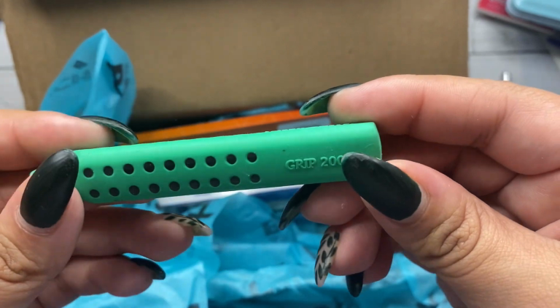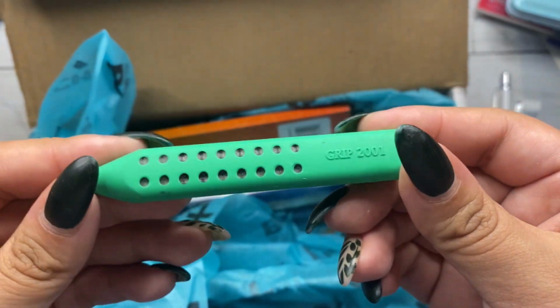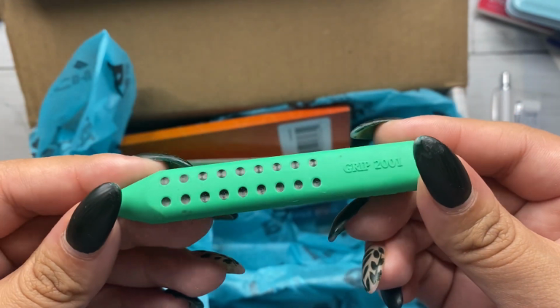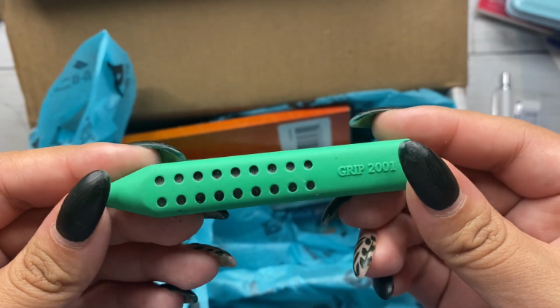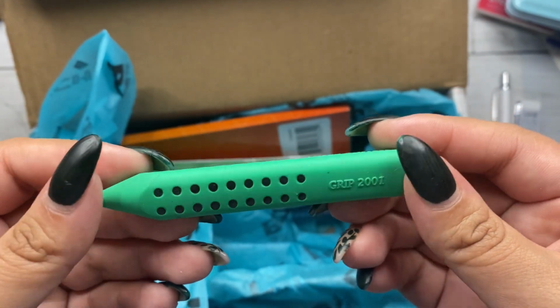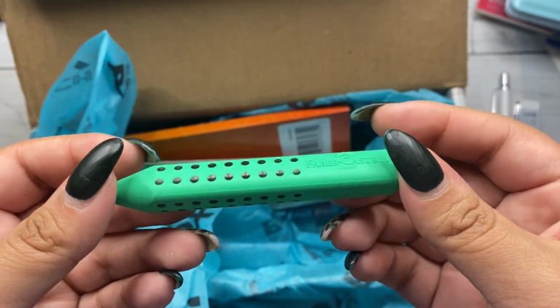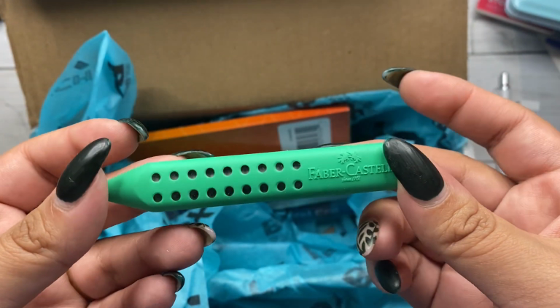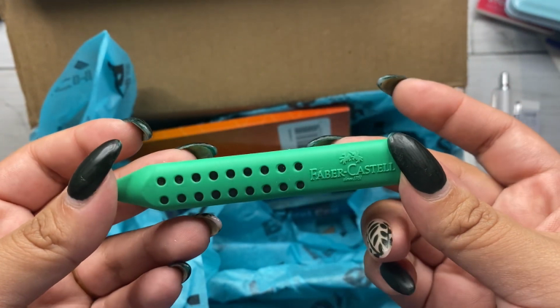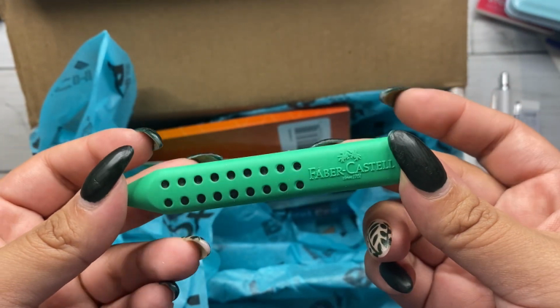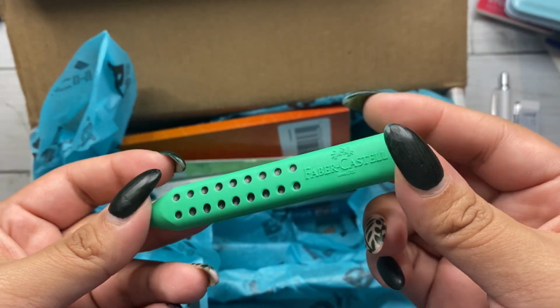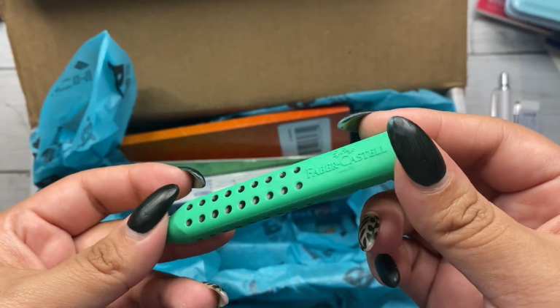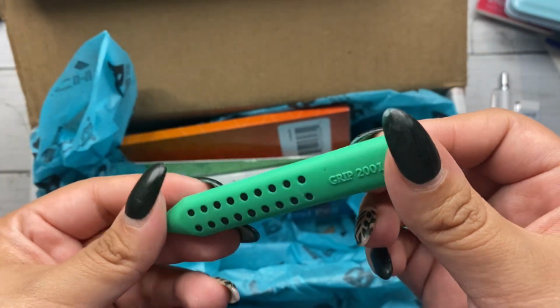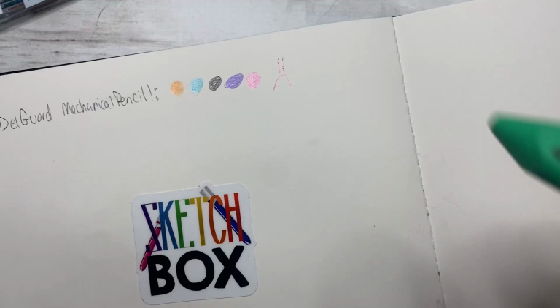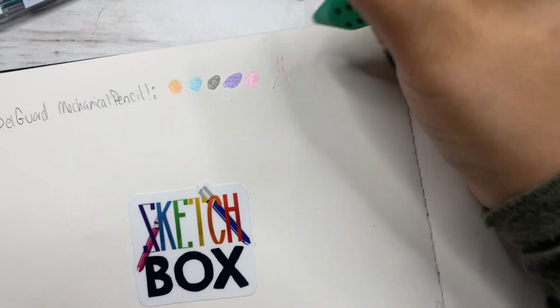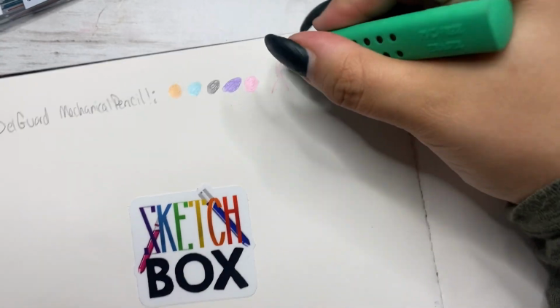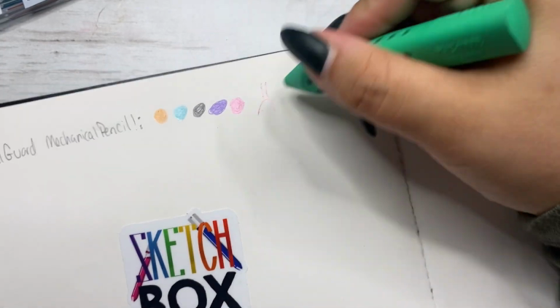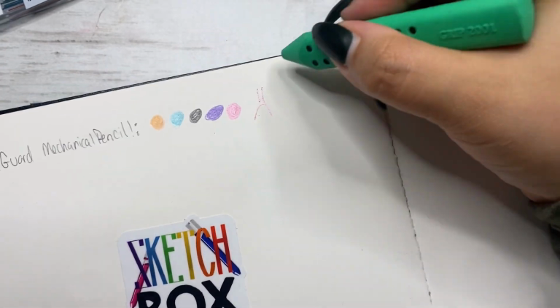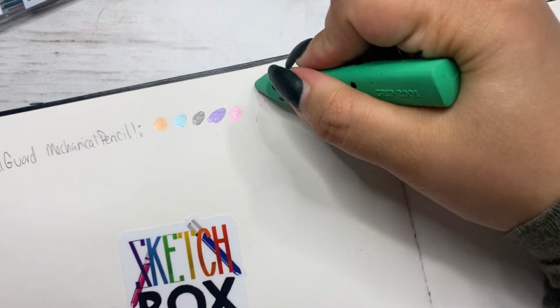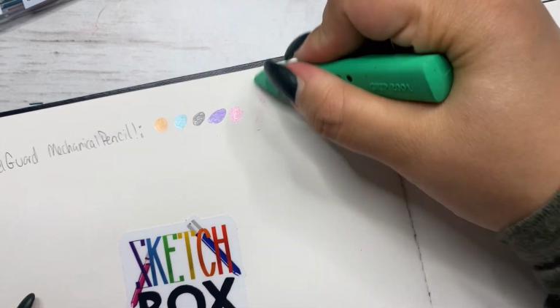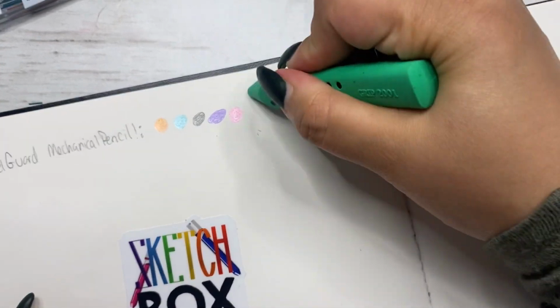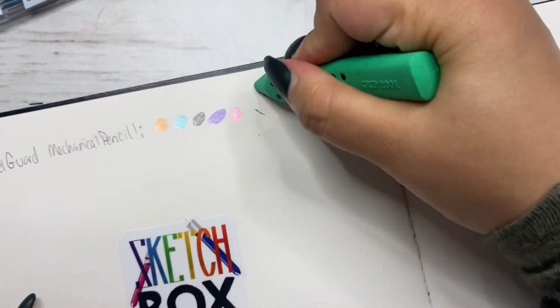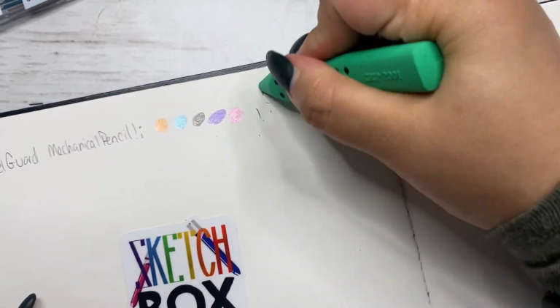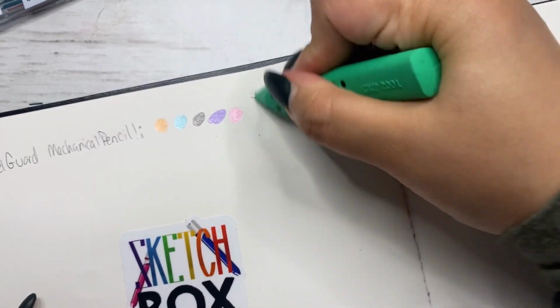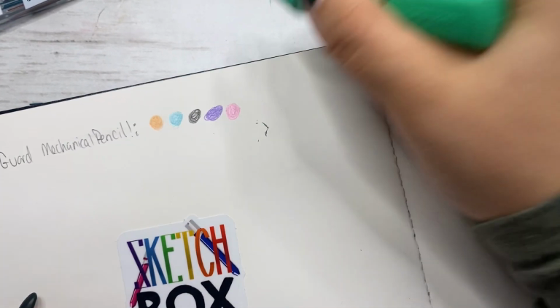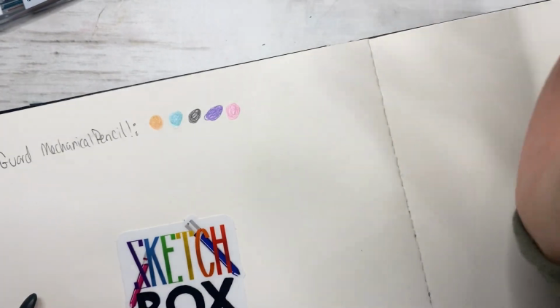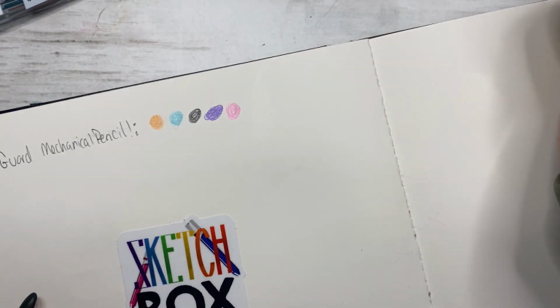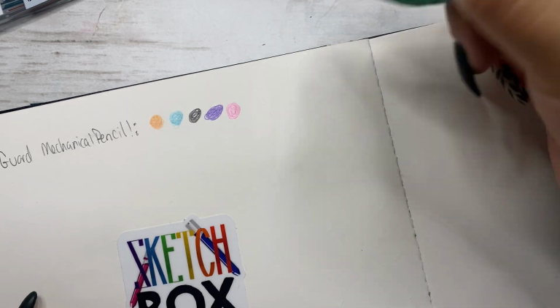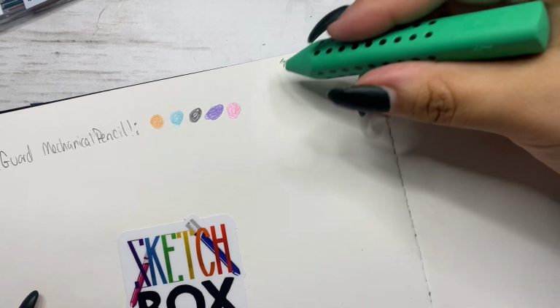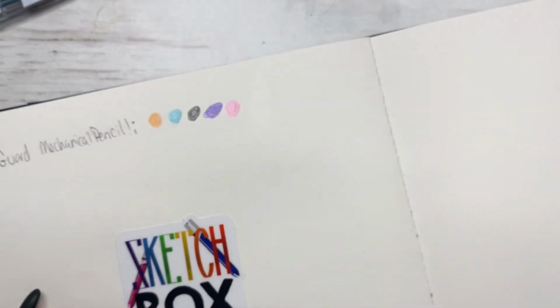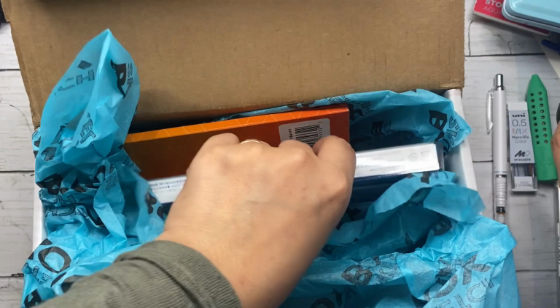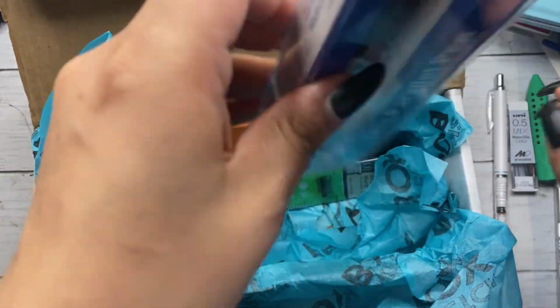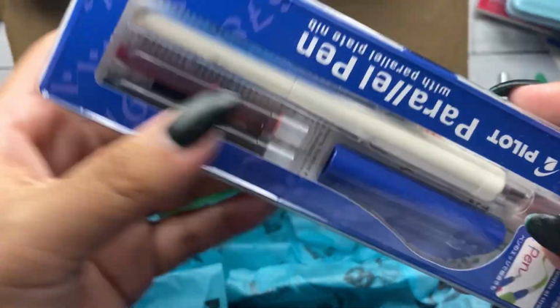Next, the Faber-Castell Grip Eraser retailing for $2.05. Nothing too special about the eraser except its shape and color. It looks really cool and it actually does seem to work really, really great, so I will definitely be putting it to good use.